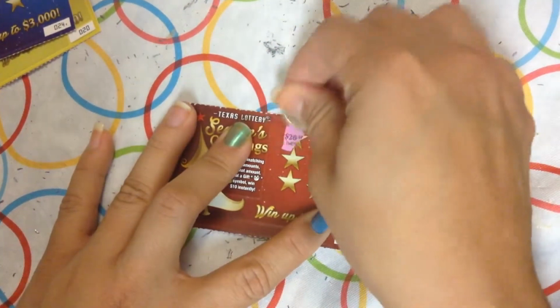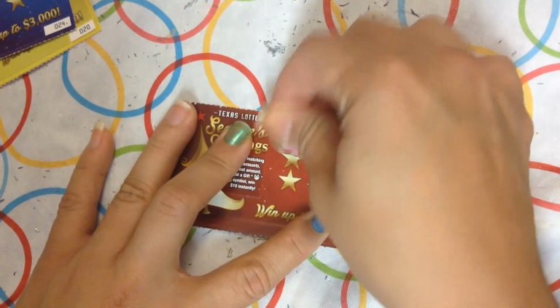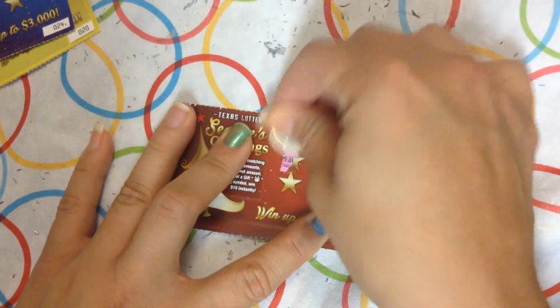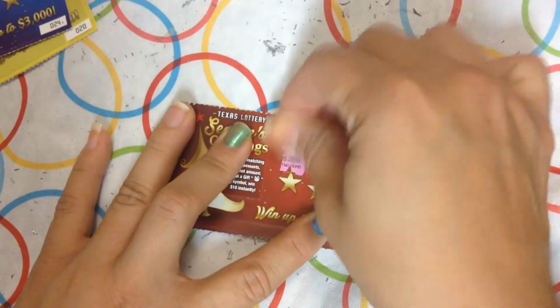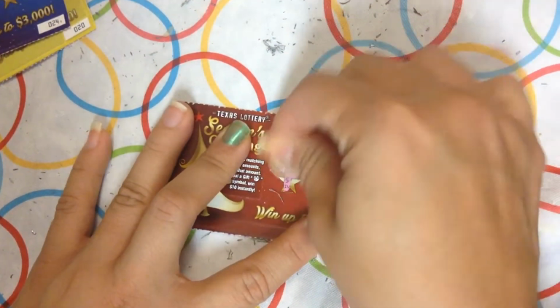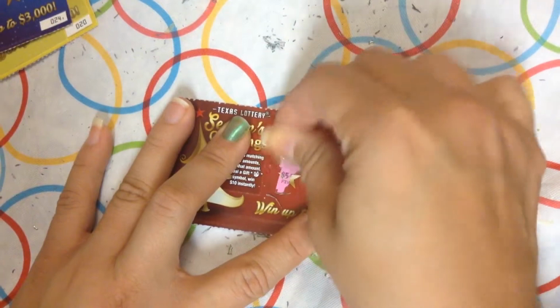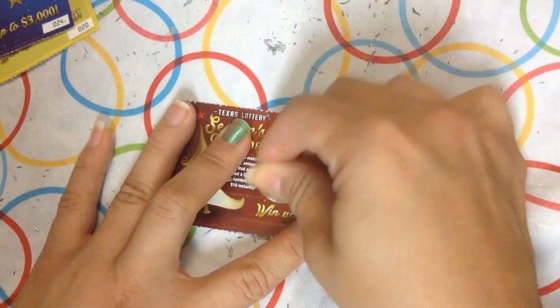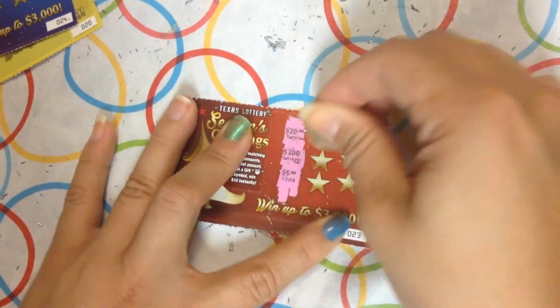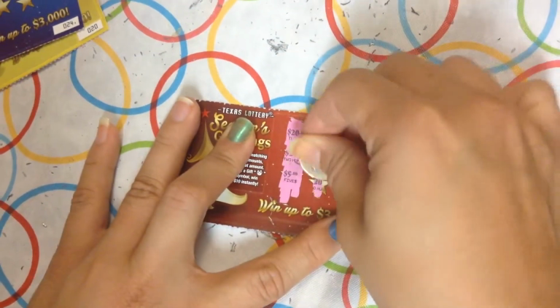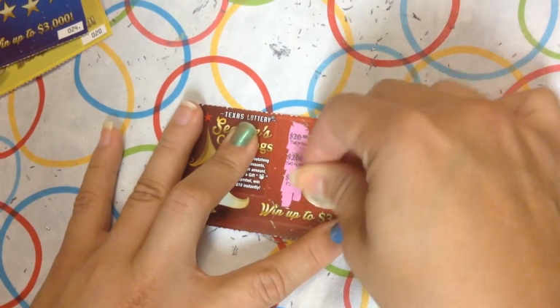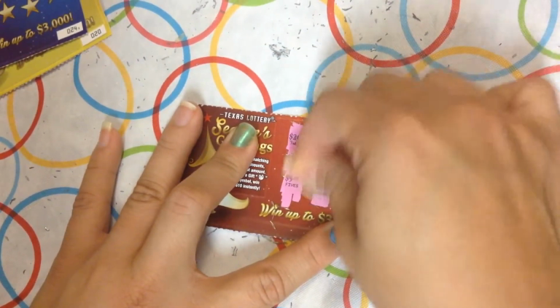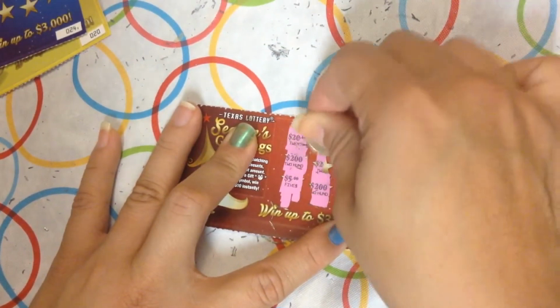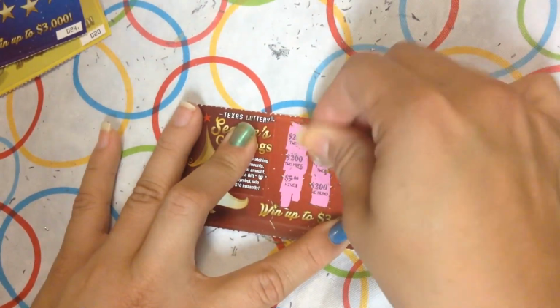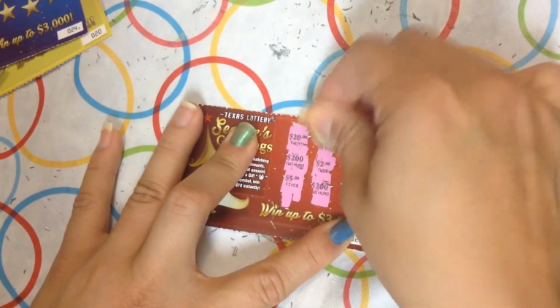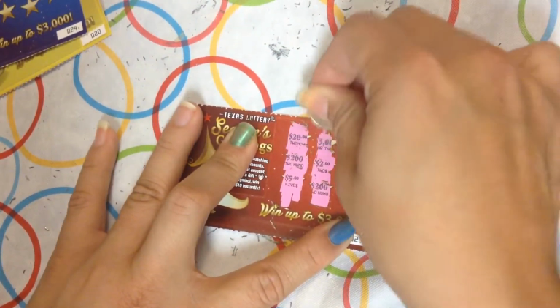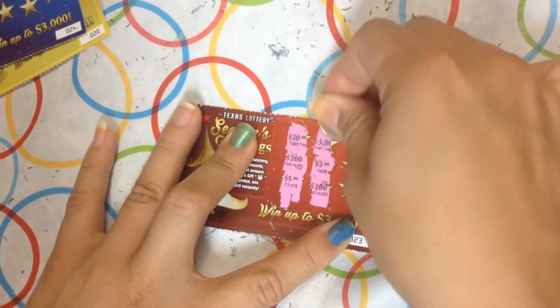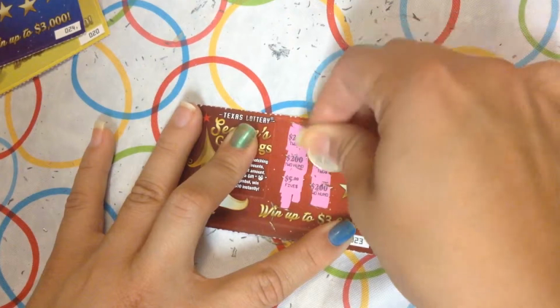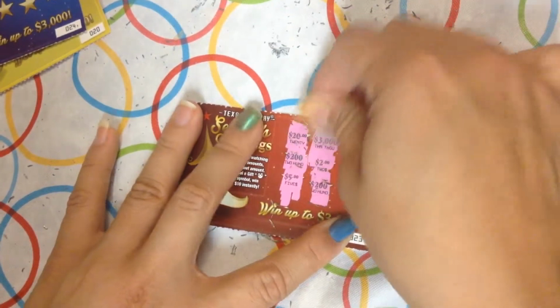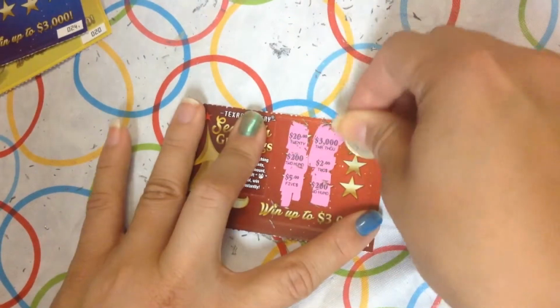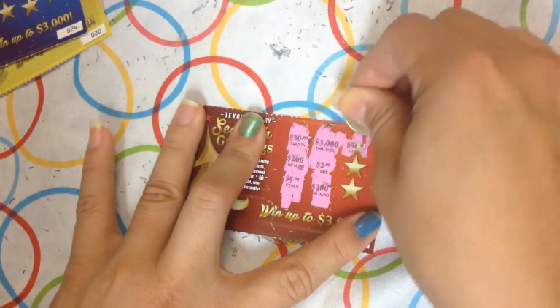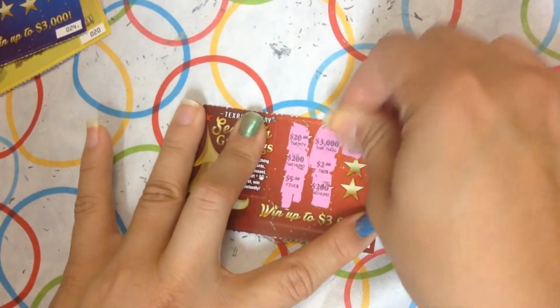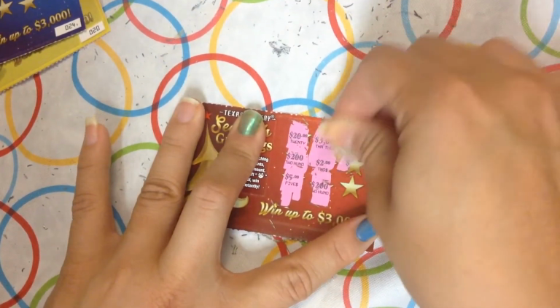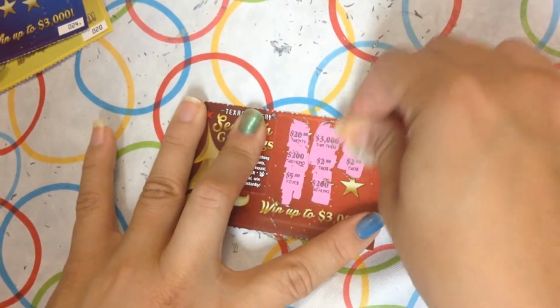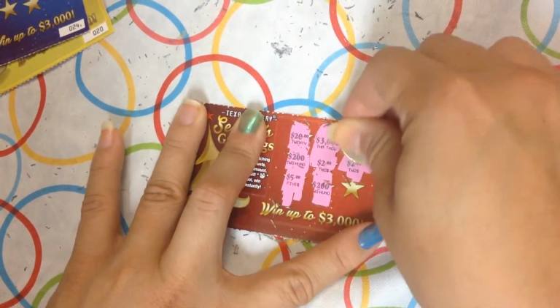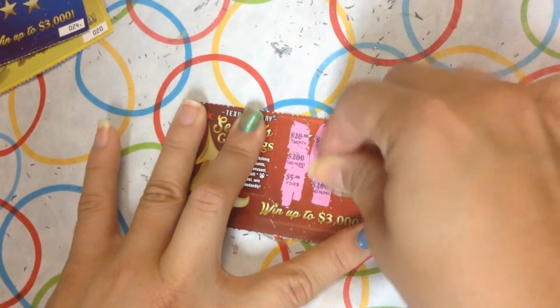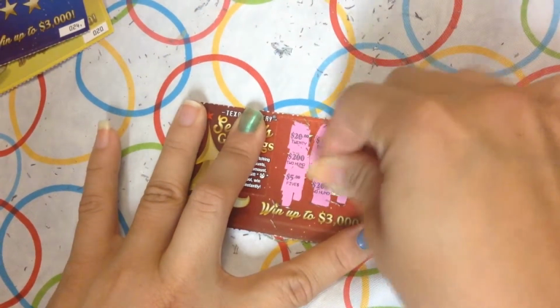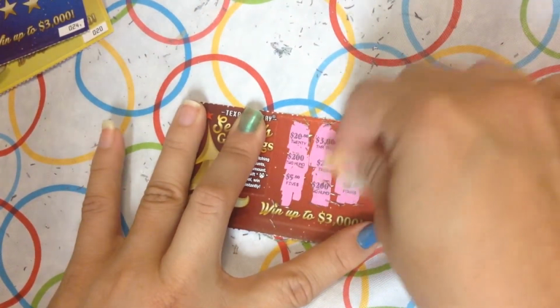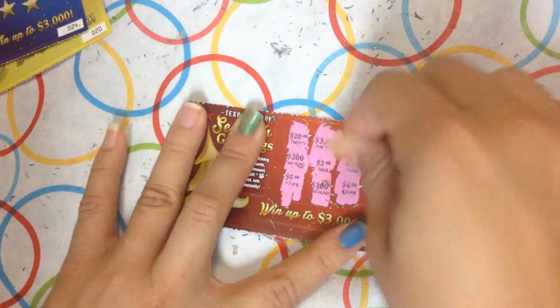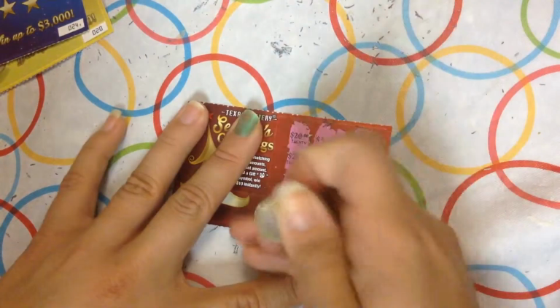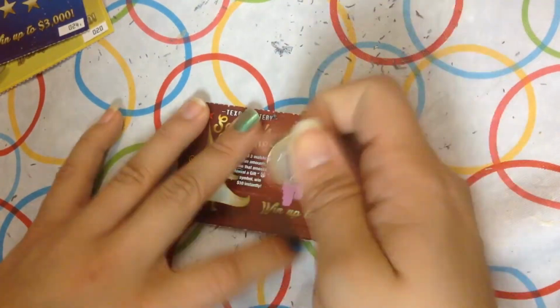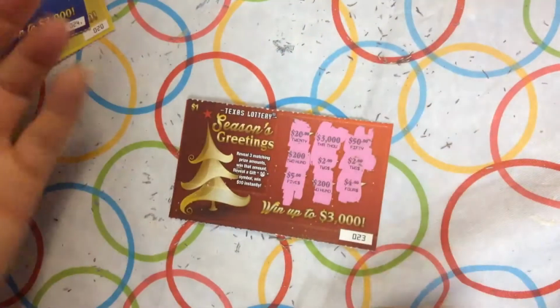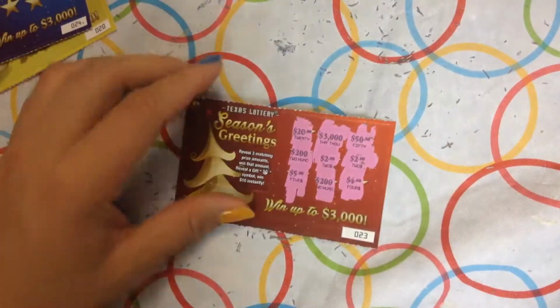Next: 20, 205, 200, 2 and 3,000, 50, 2 and 4. Not matching.